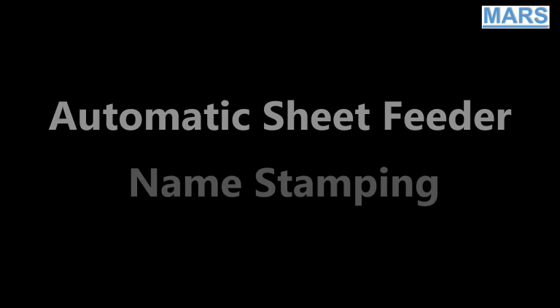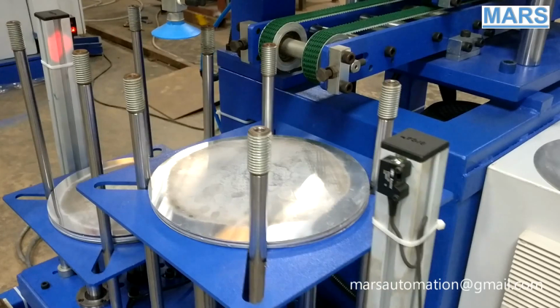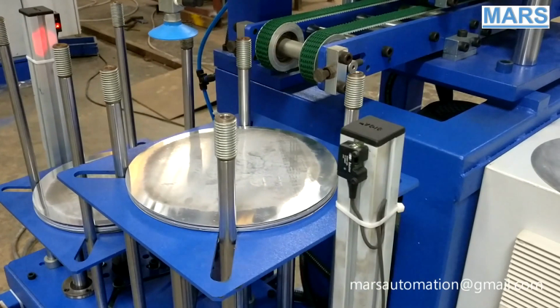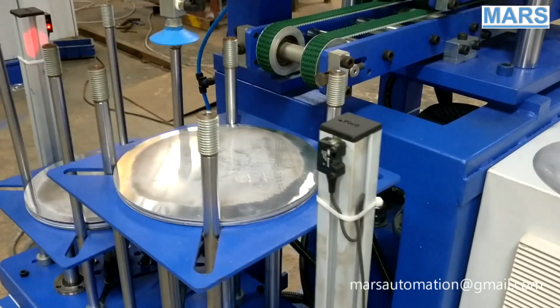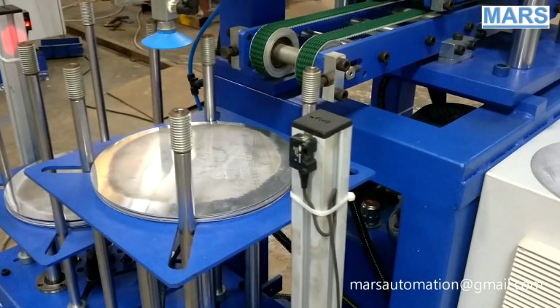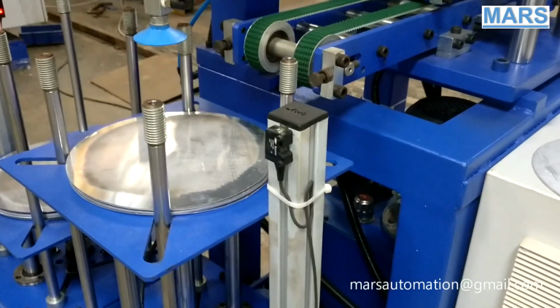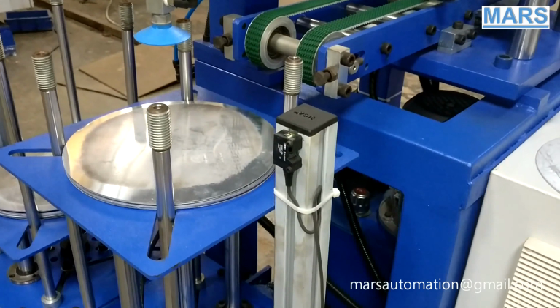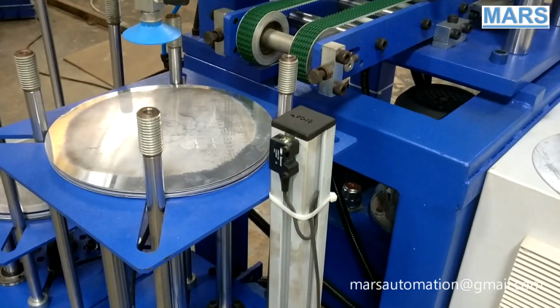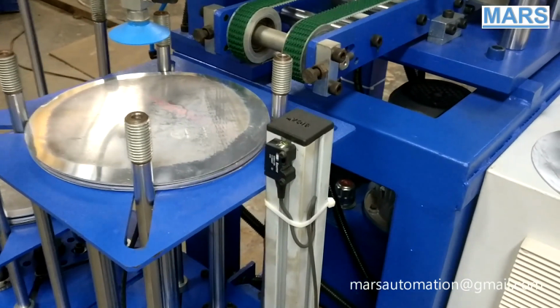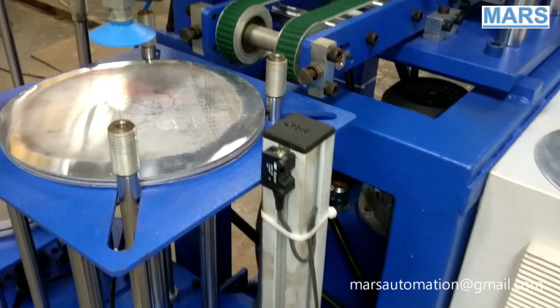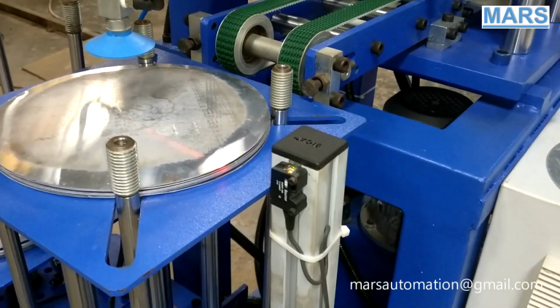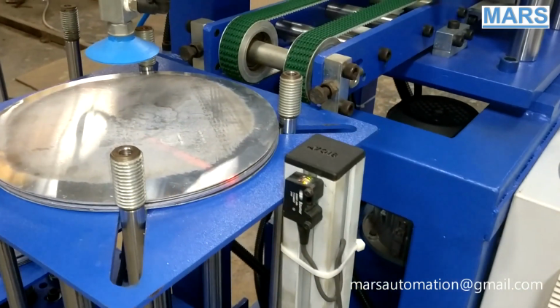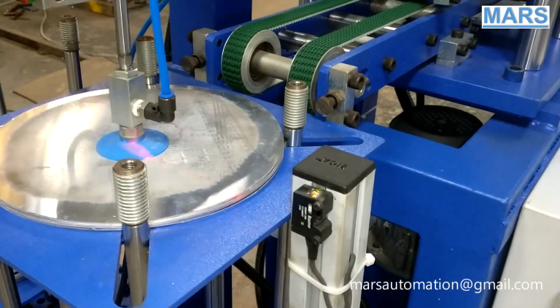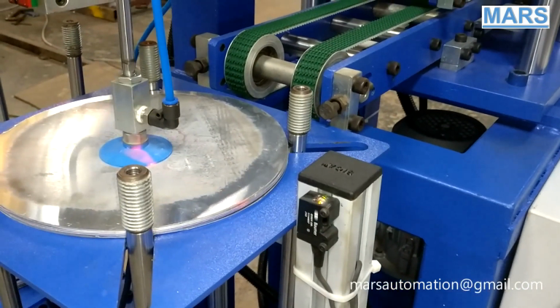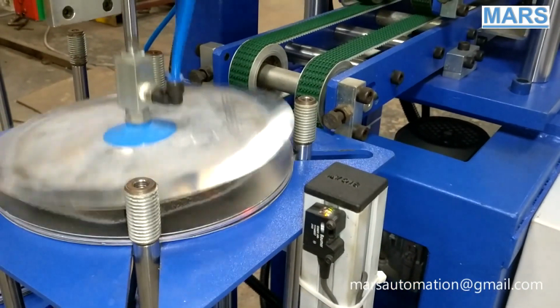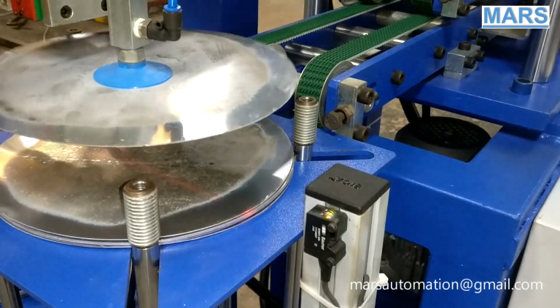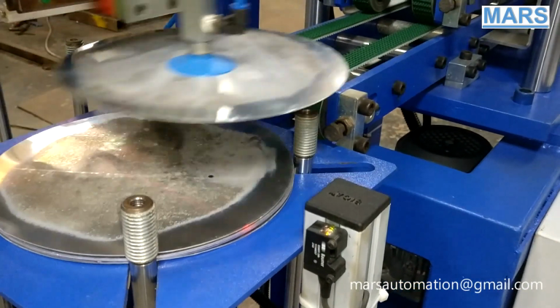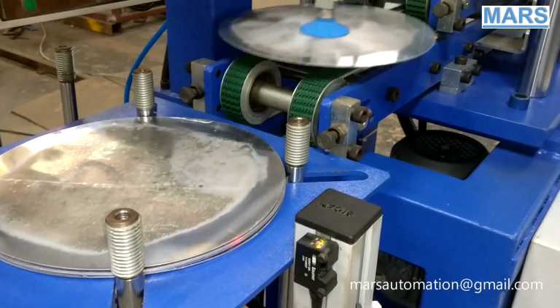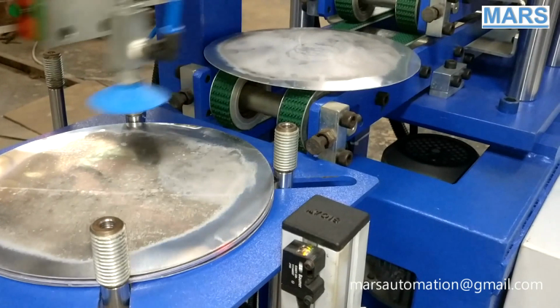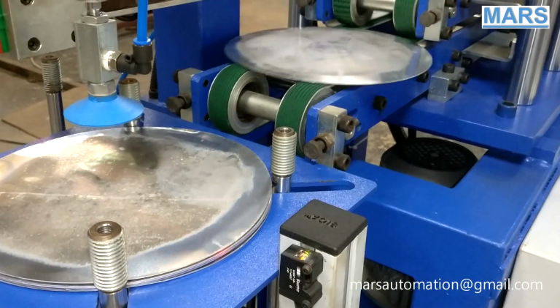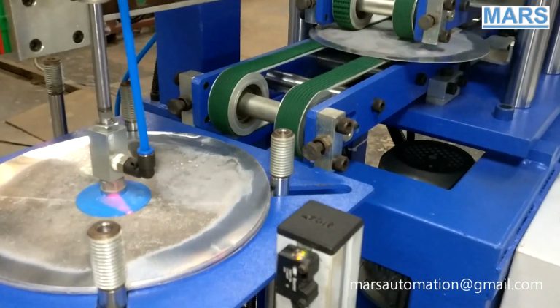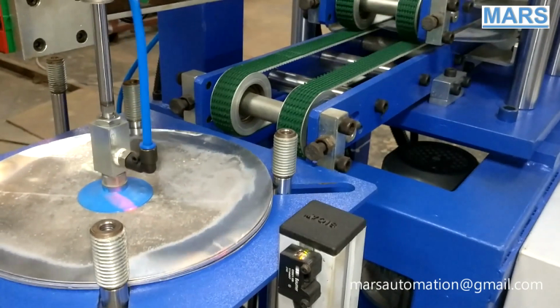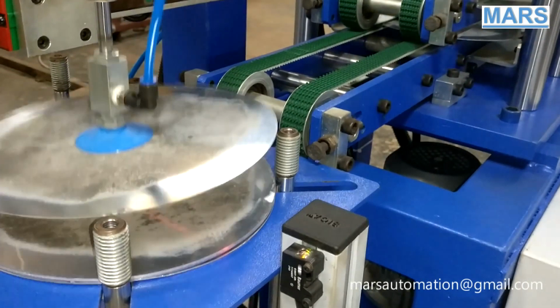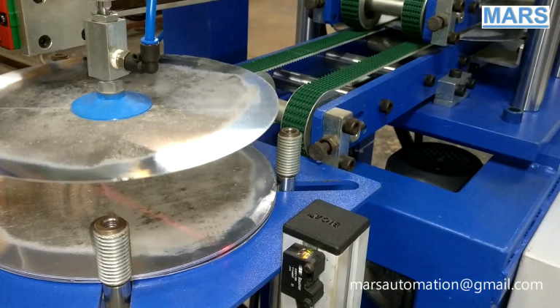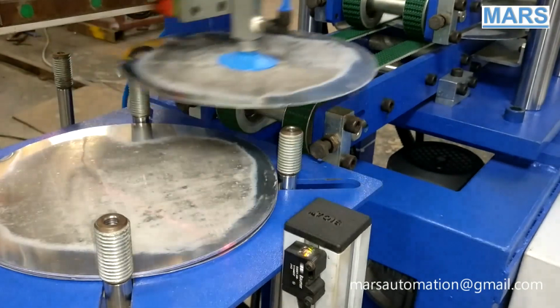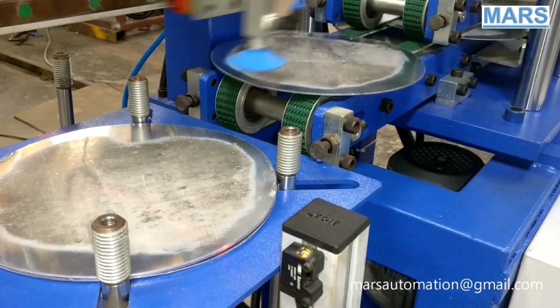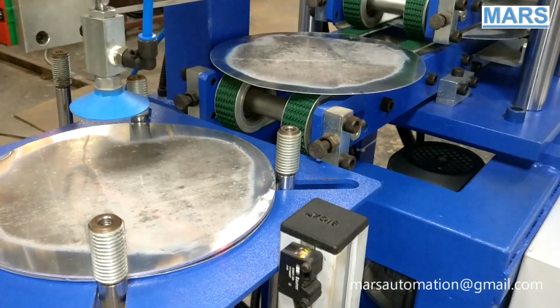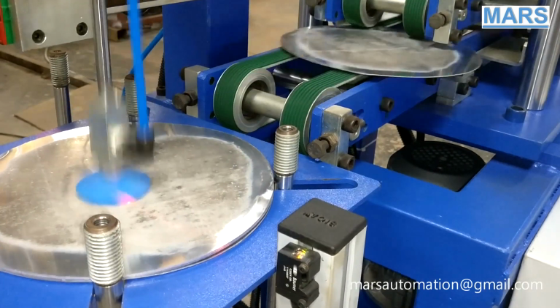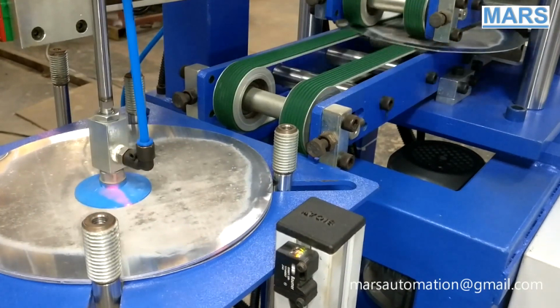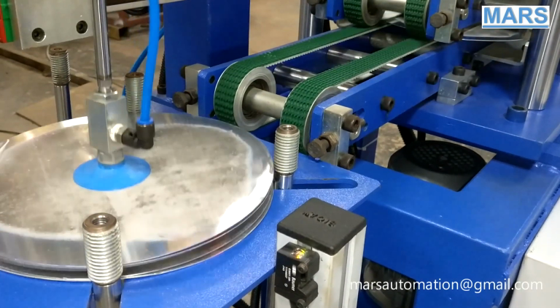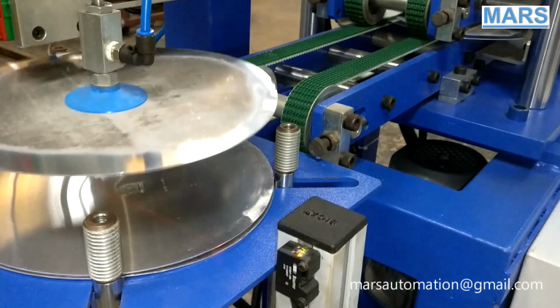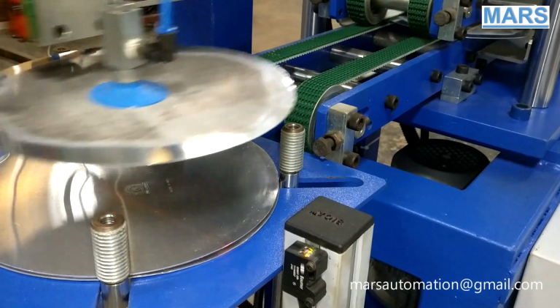Mars has developed an automatic pick-and-place machine. This machine loads aluminium sheets from the double stacker system.